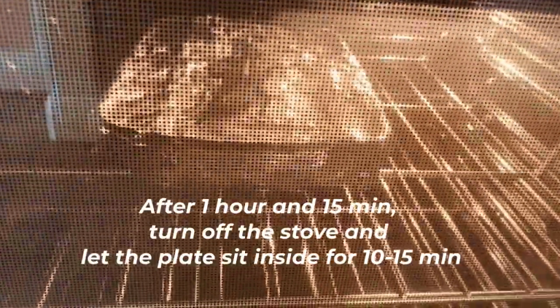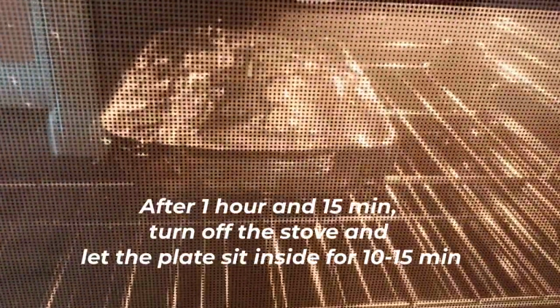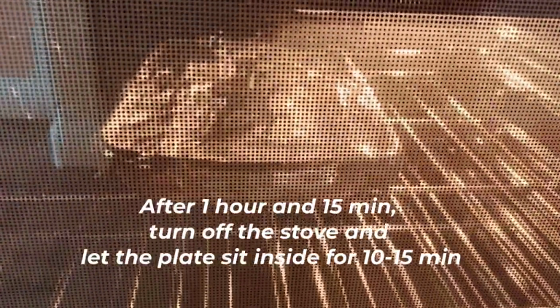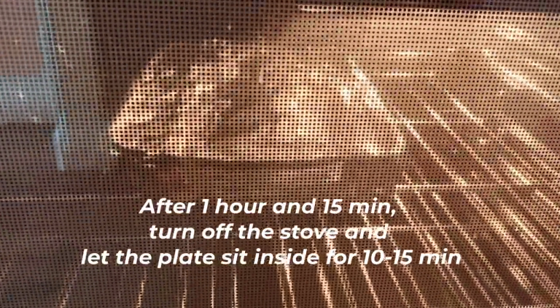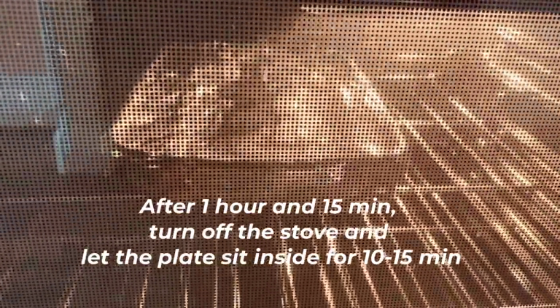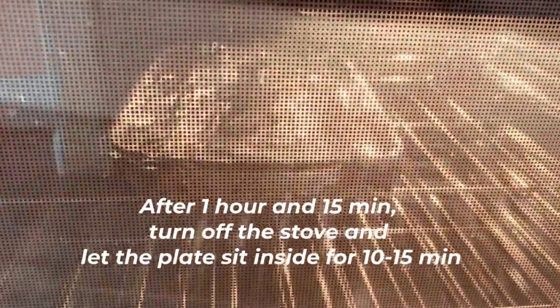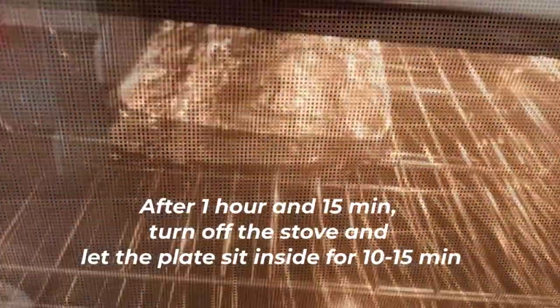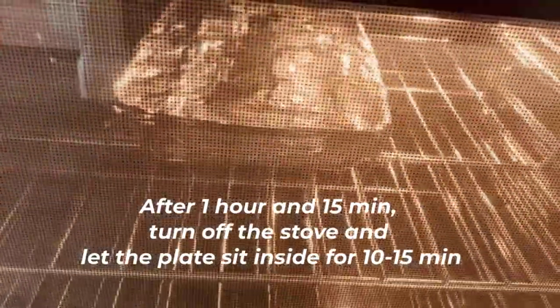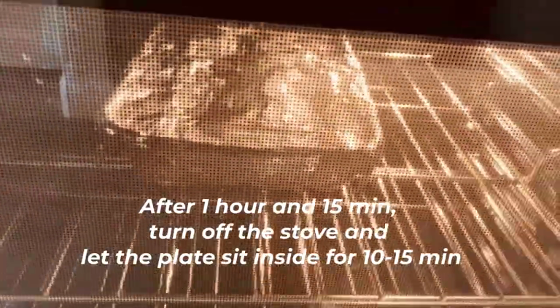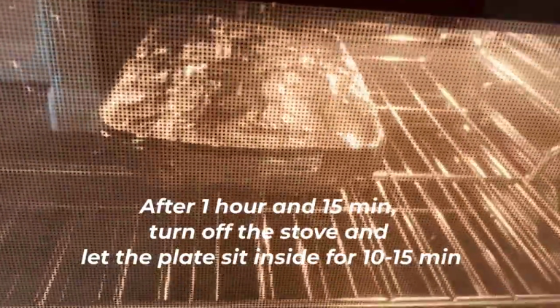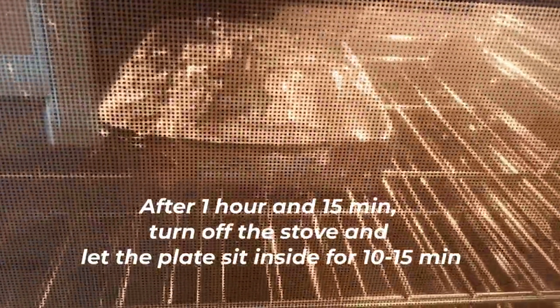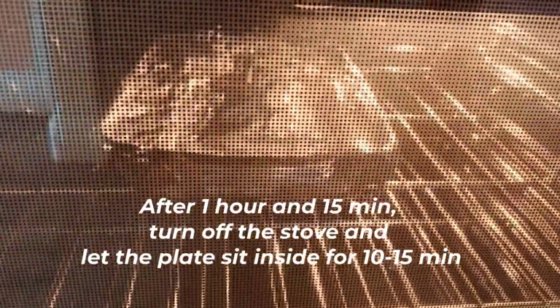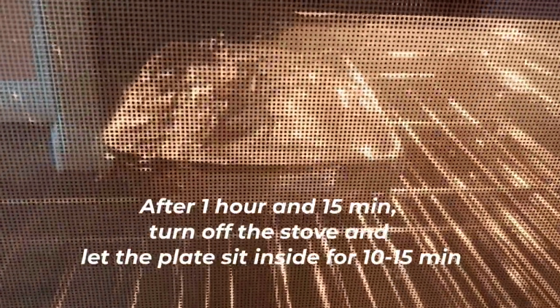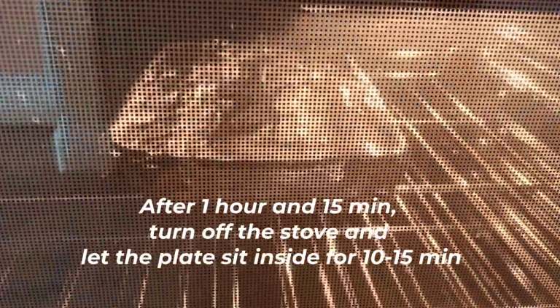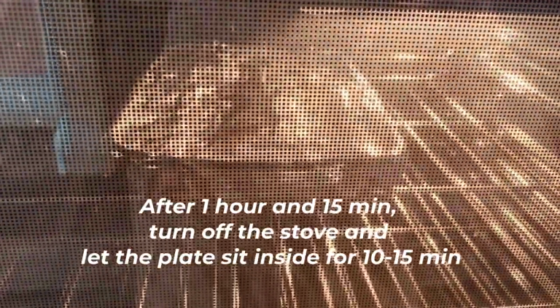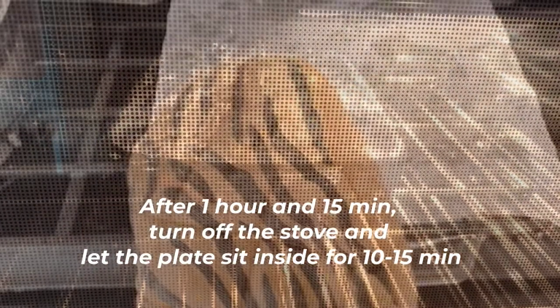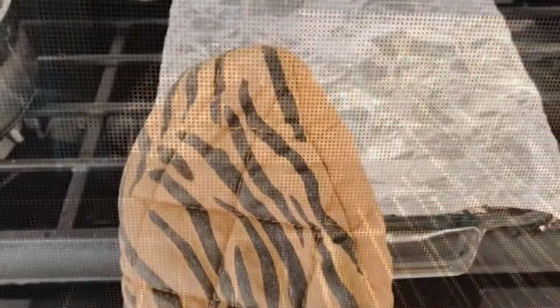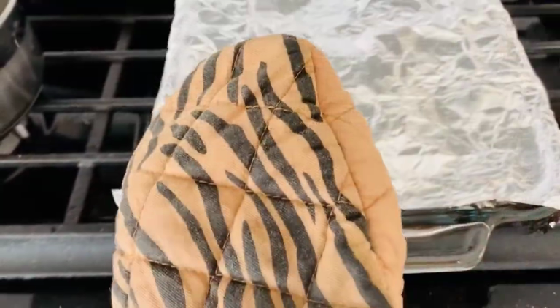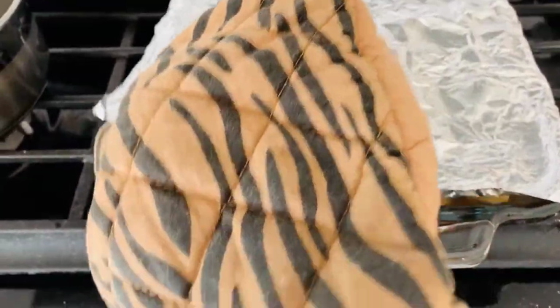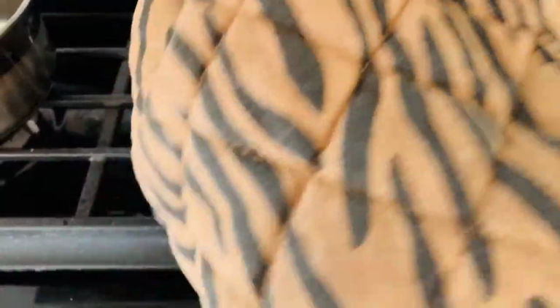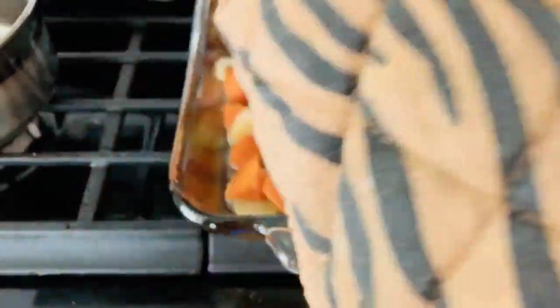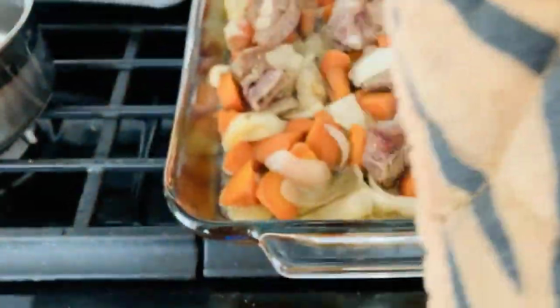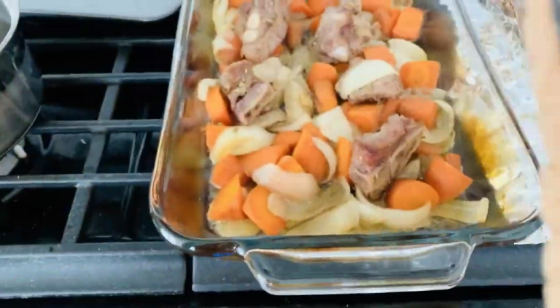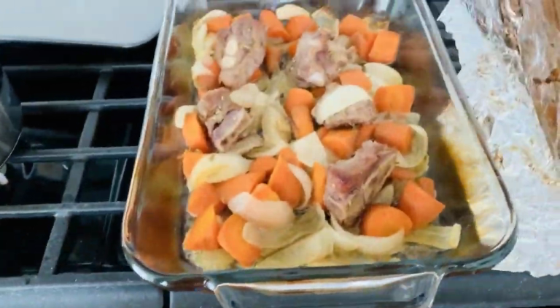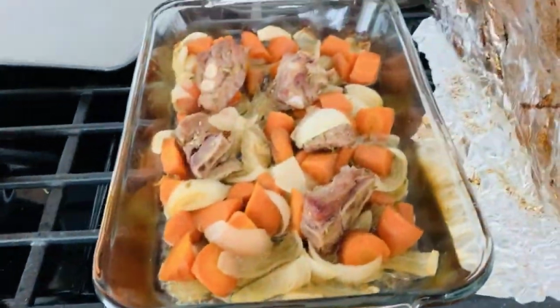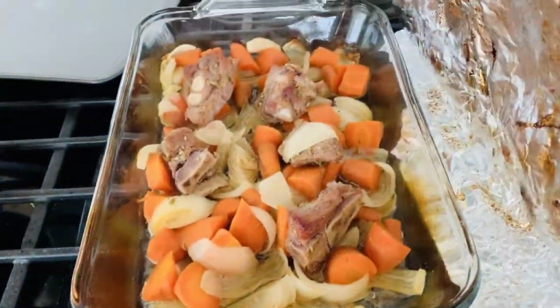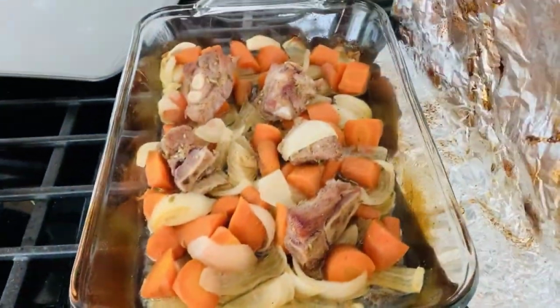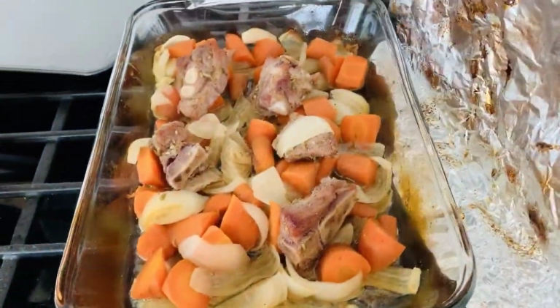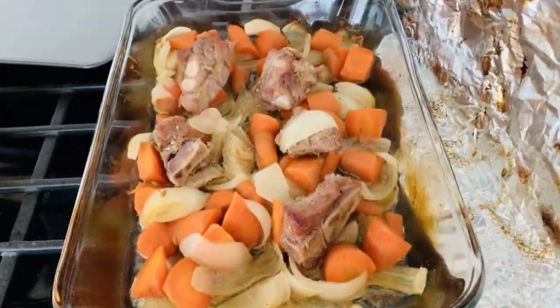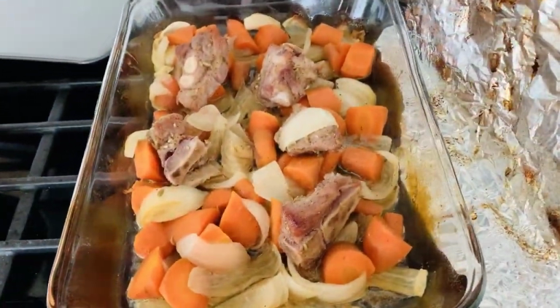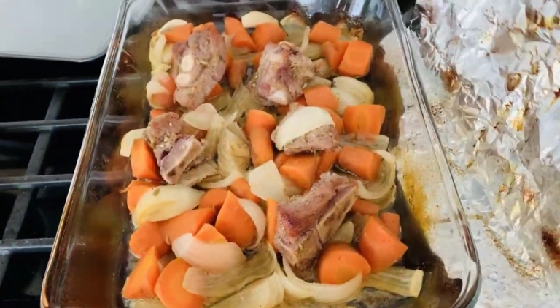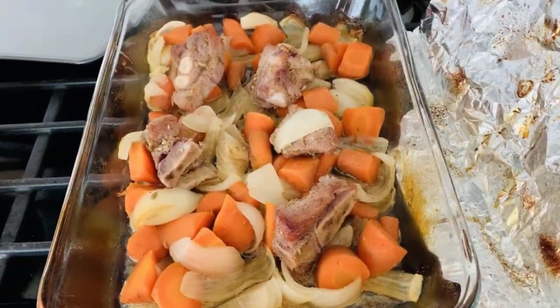After 1 hour and 50 minutes, turn off the oven and let it sit inside for 10 to 15 minutes. With a glove, open the foil. You can smell it — yummy!